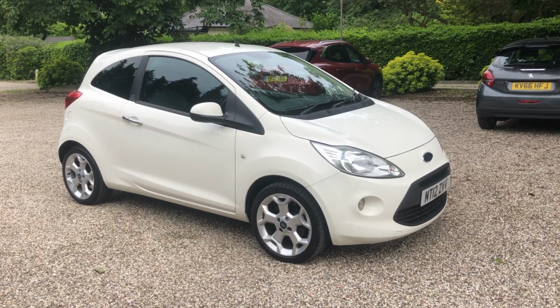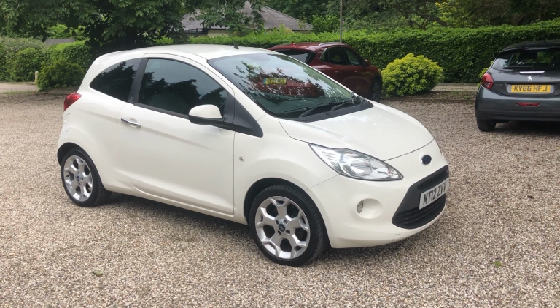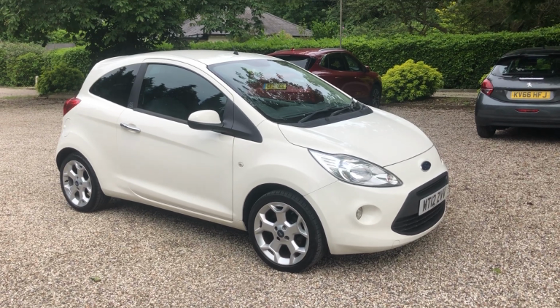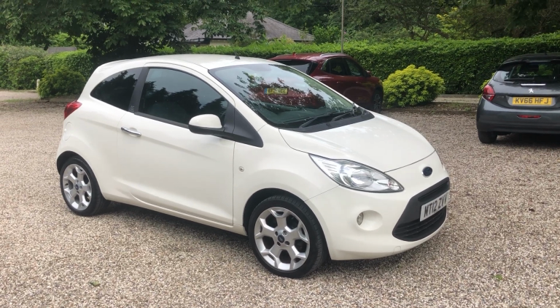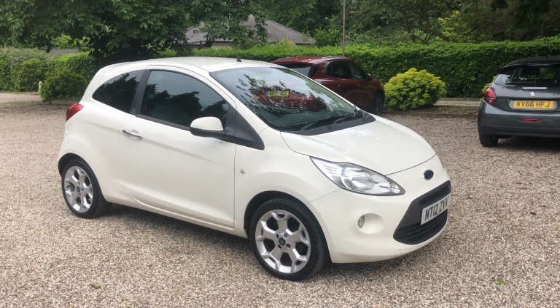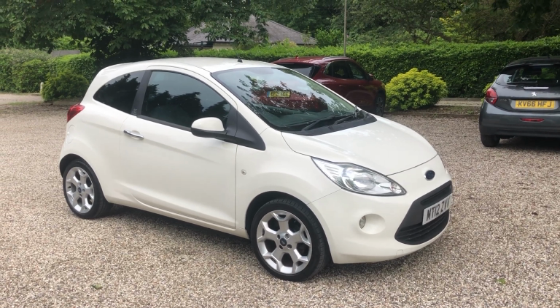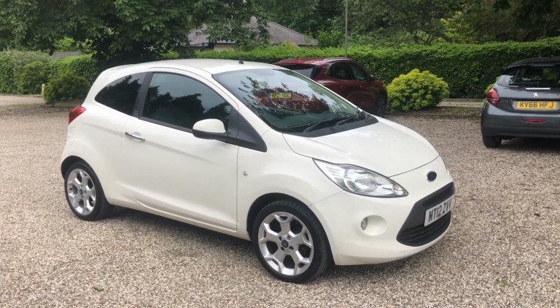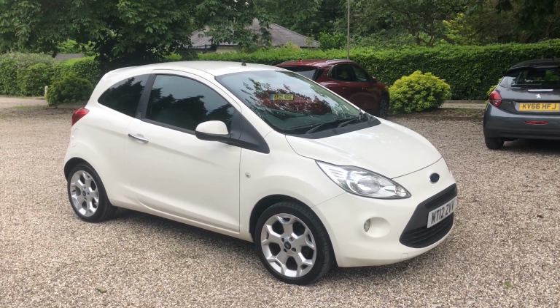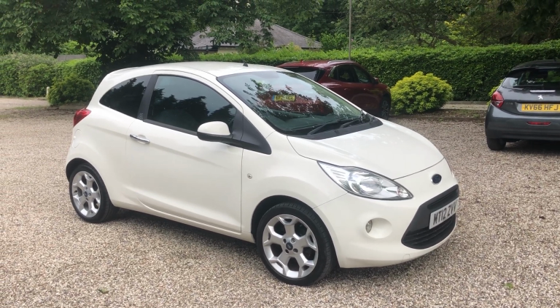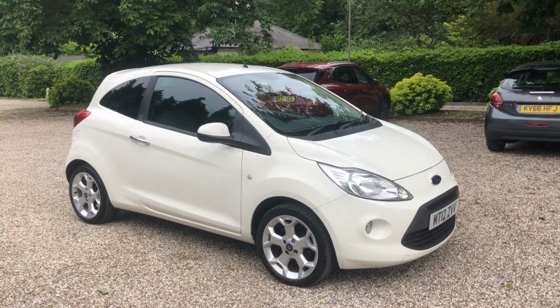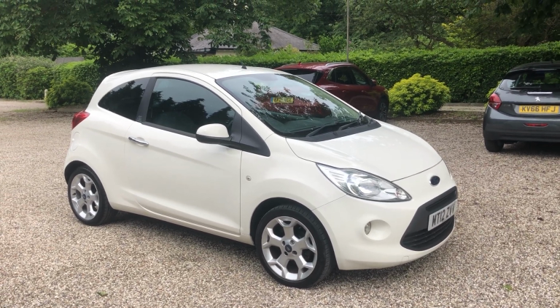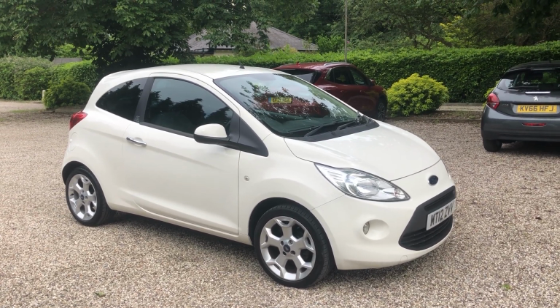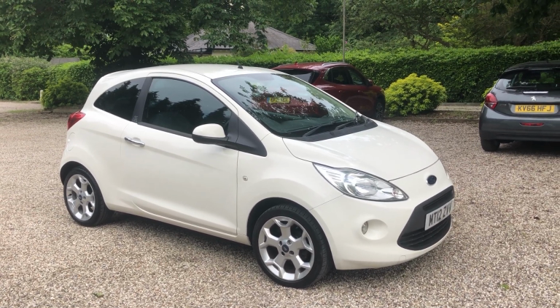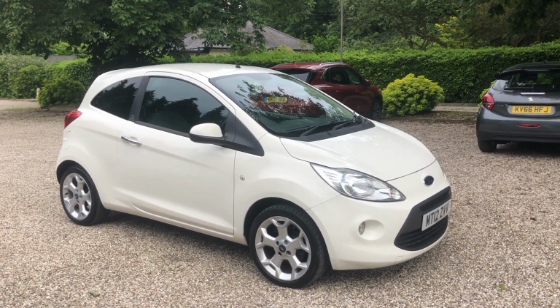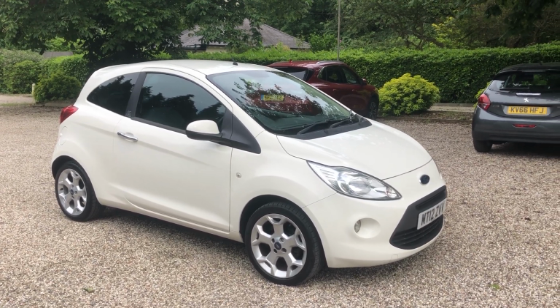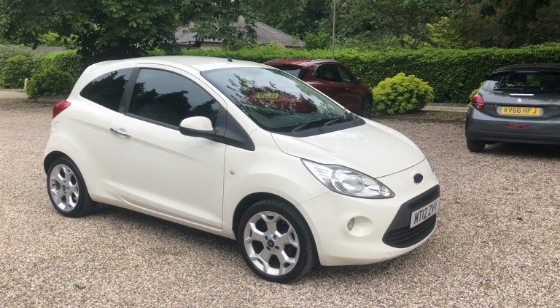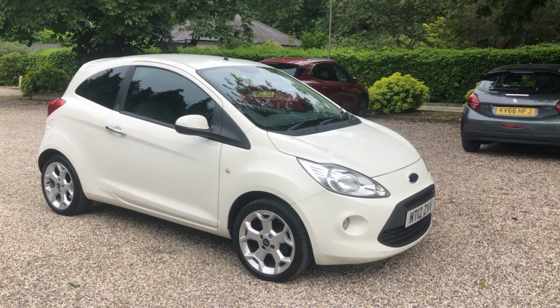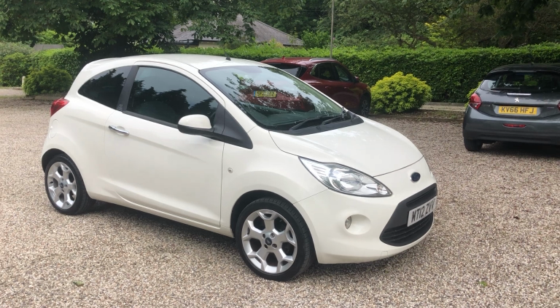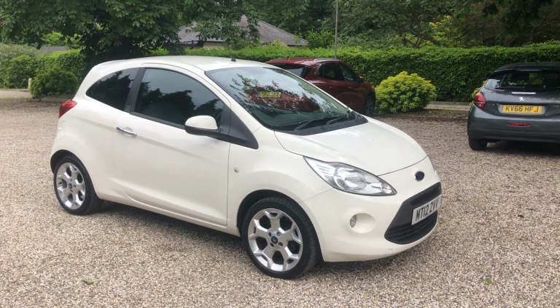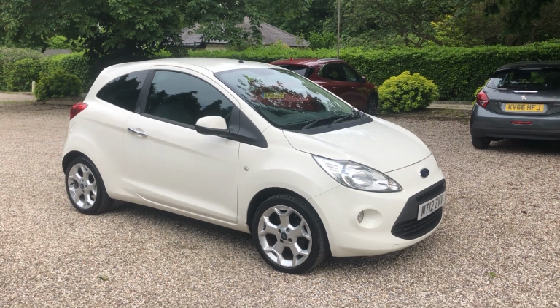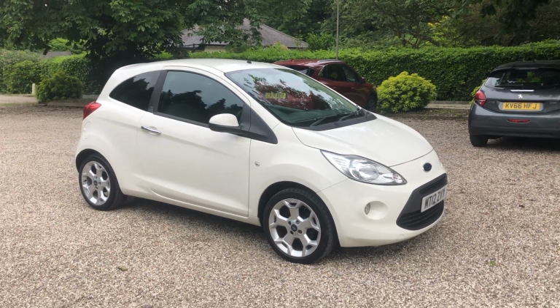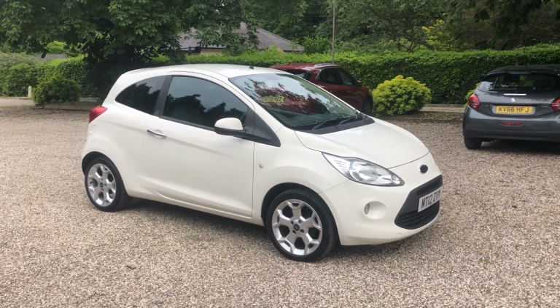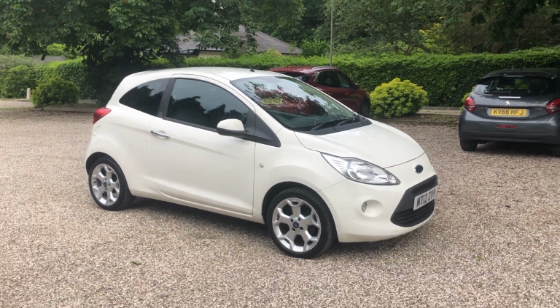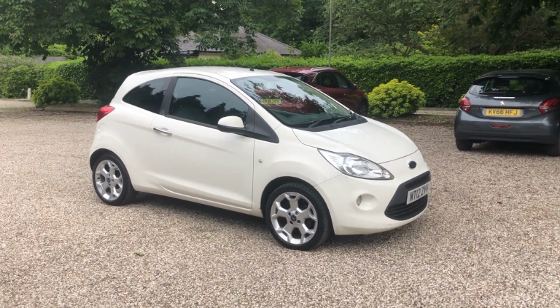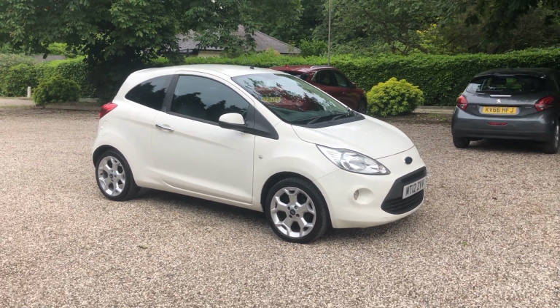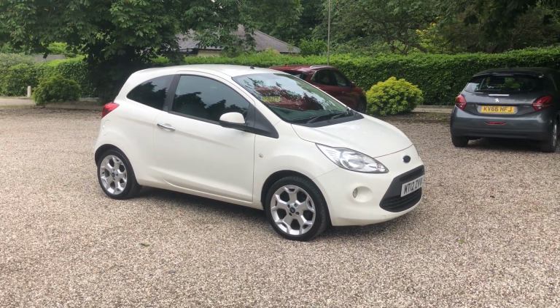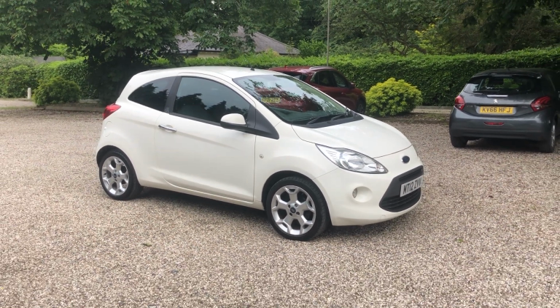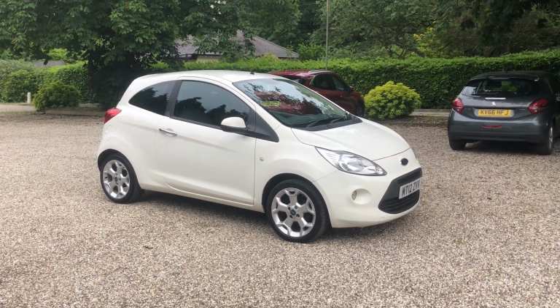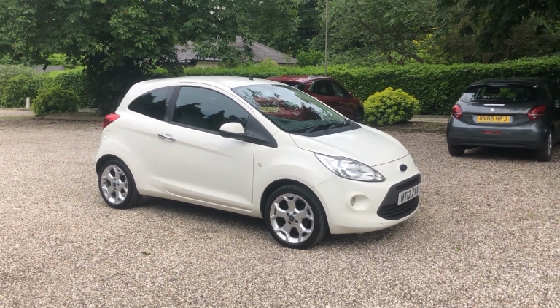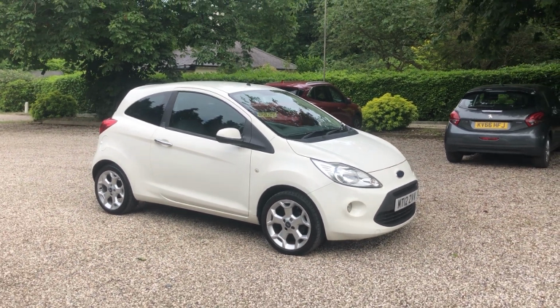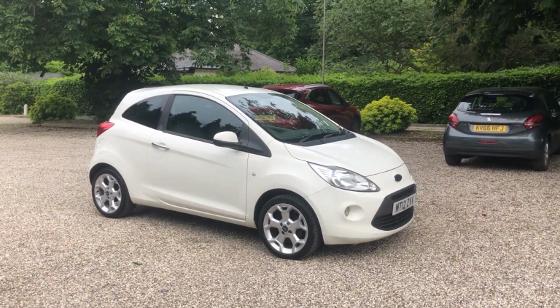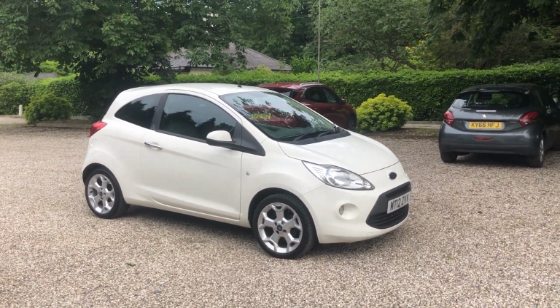Here we have a 2012 Ford Ka Titanium Edition. We've got warranted low miles of just 43,000.